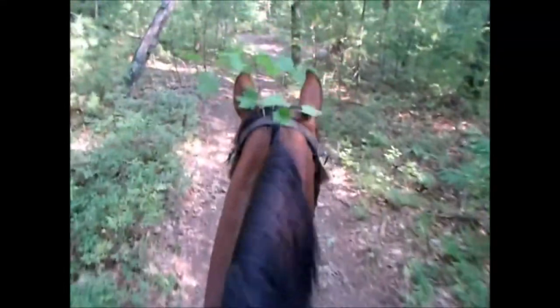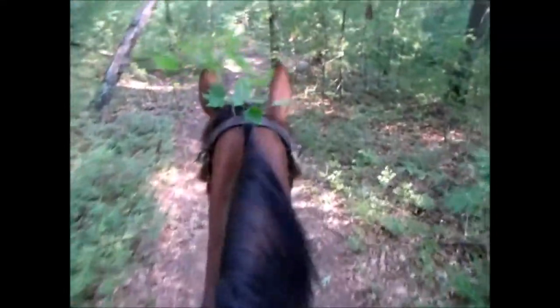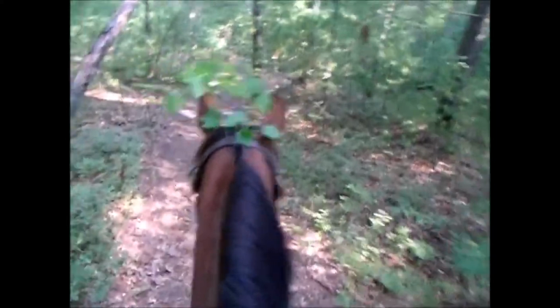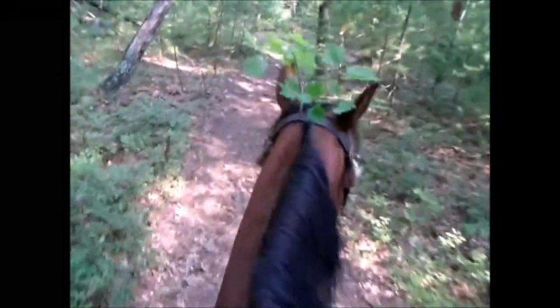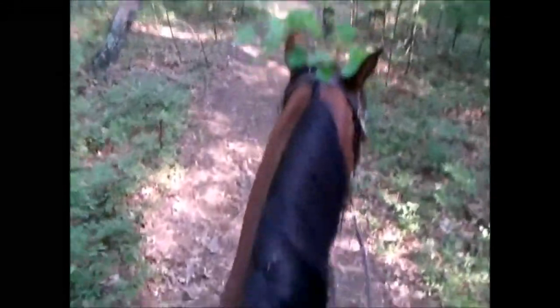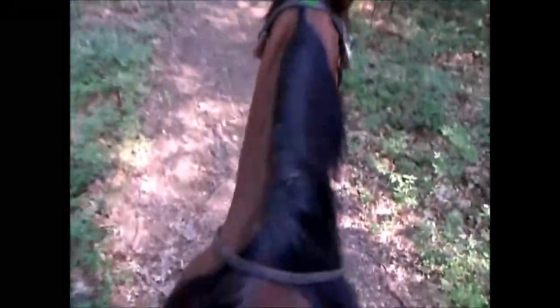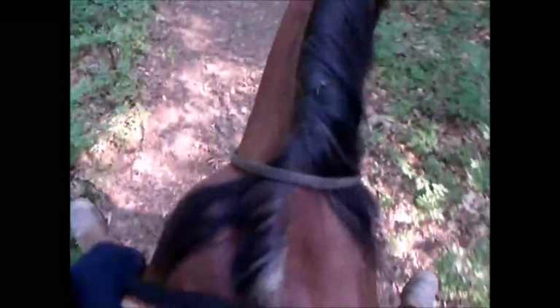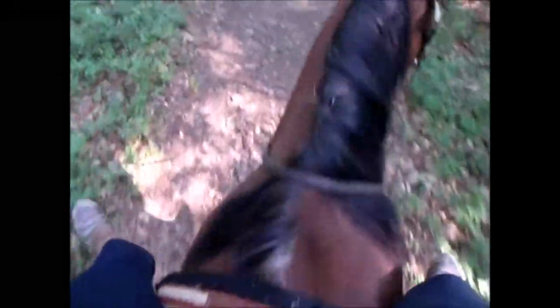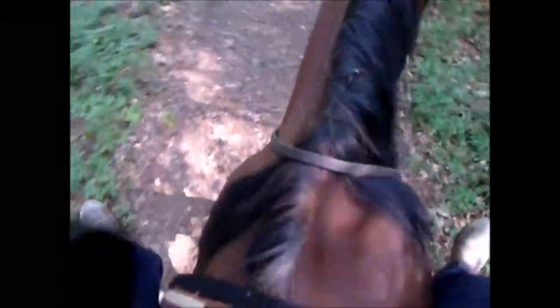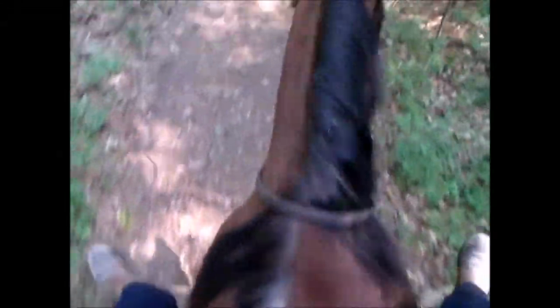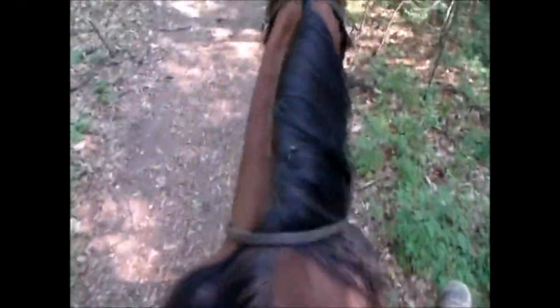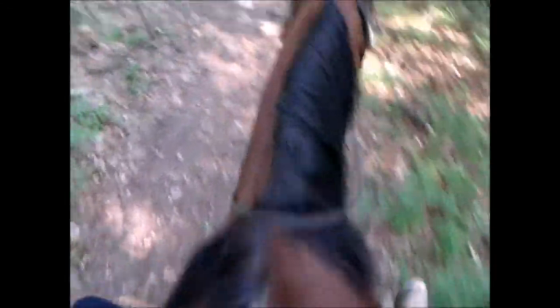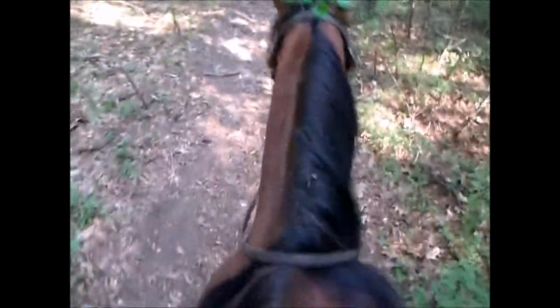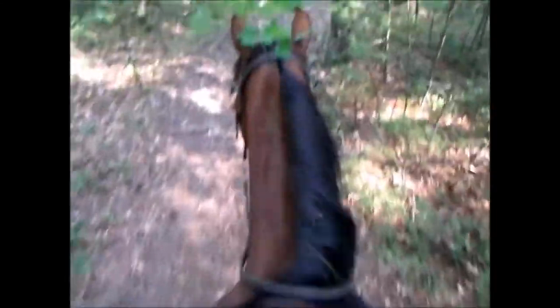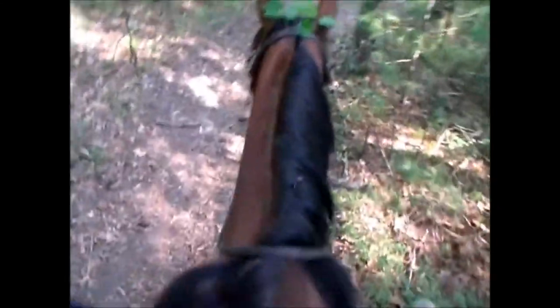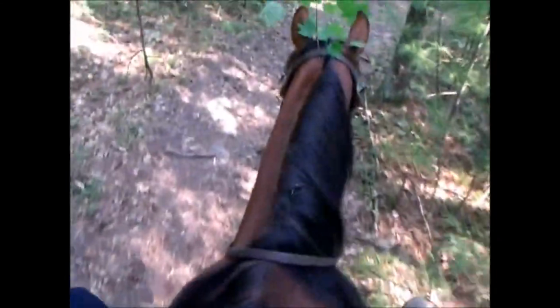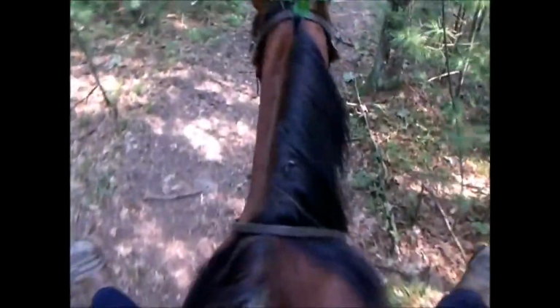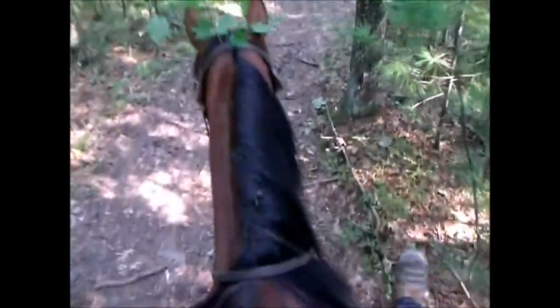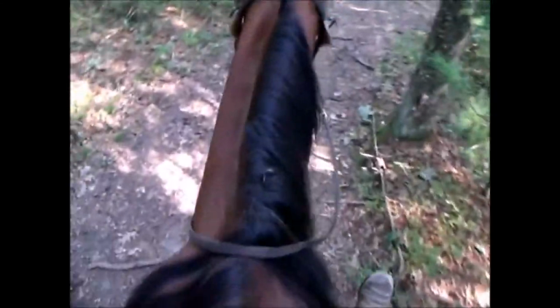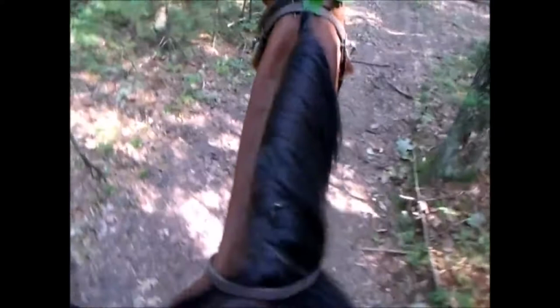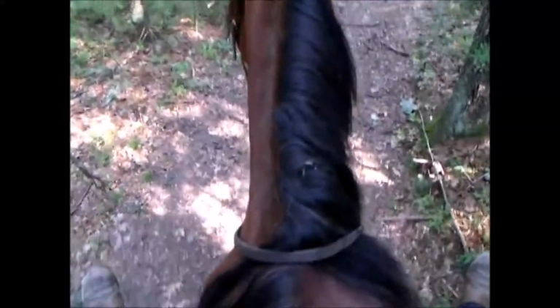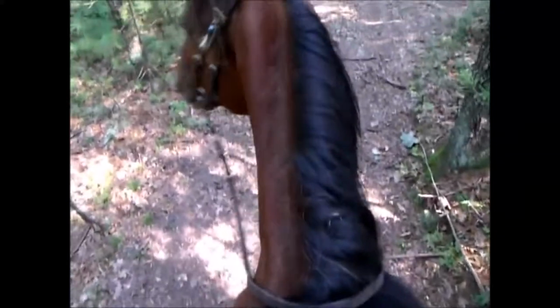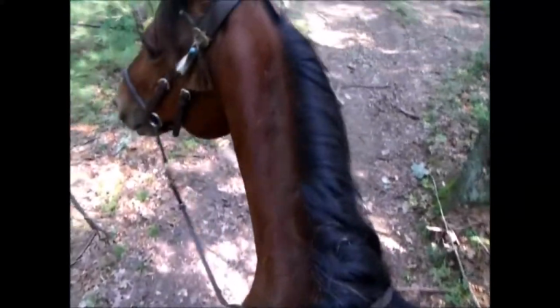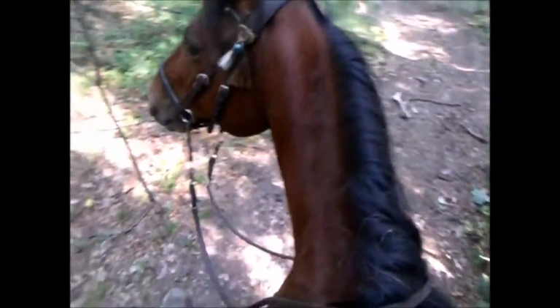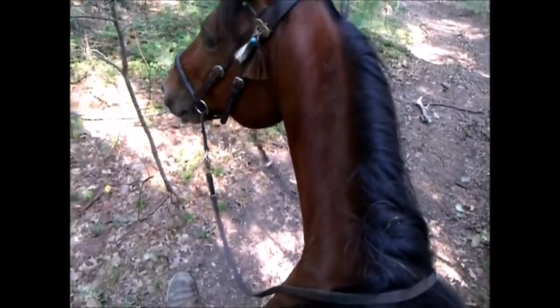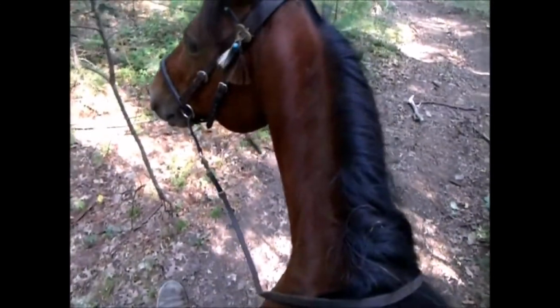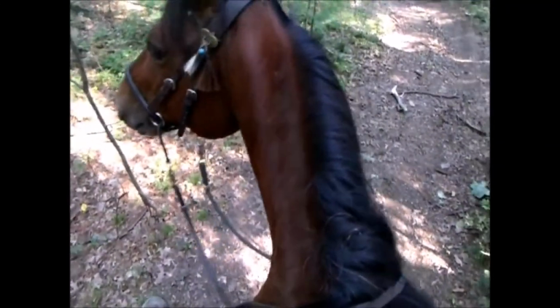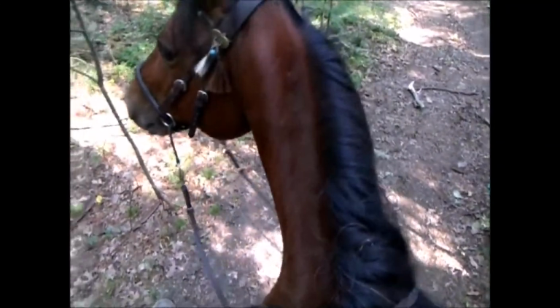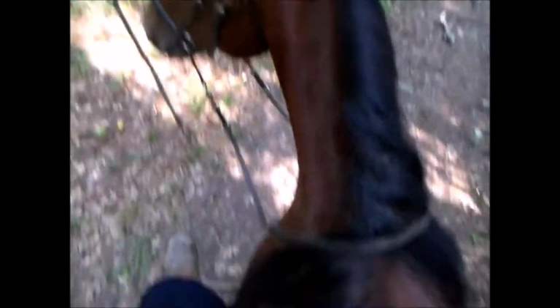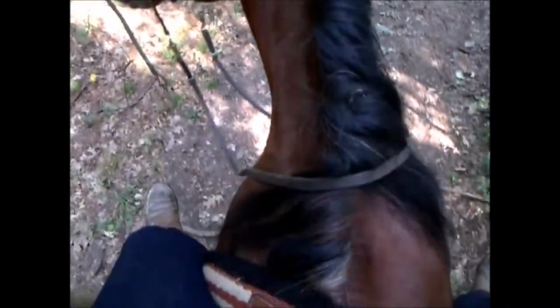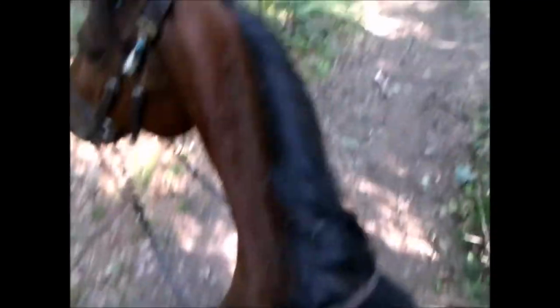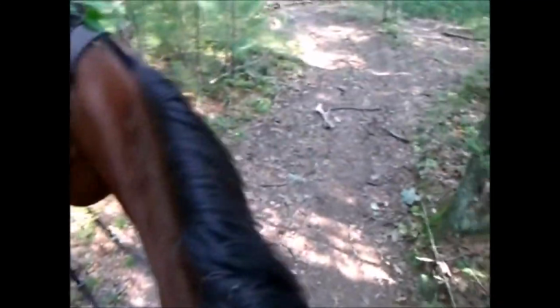I do stuff like practicing with no hands — saying 'Ruger, ho' — and see if my brakes work without my reins. Good boy, walk on.